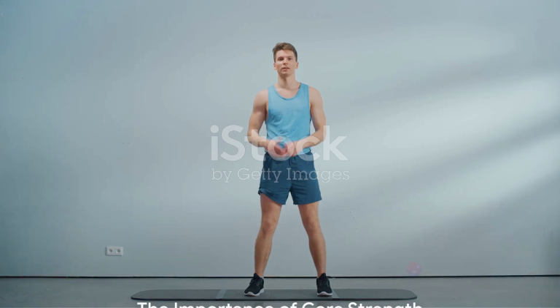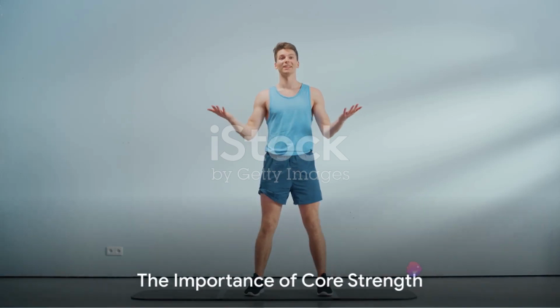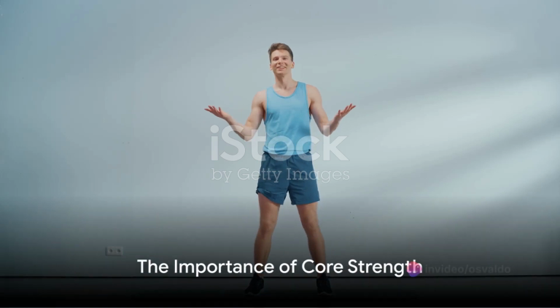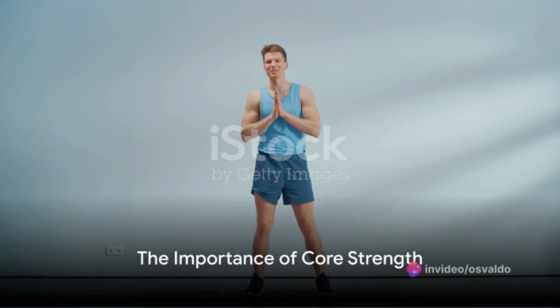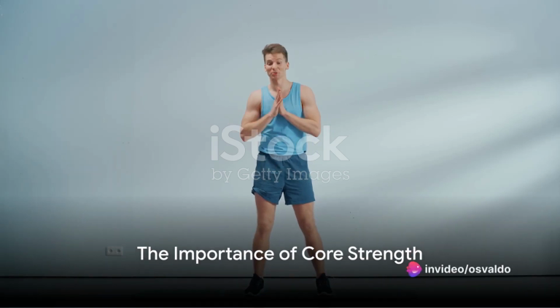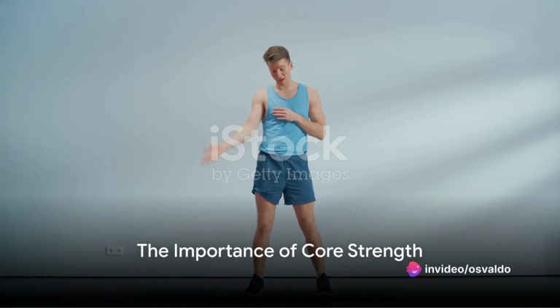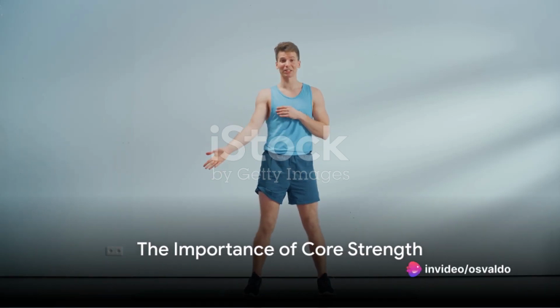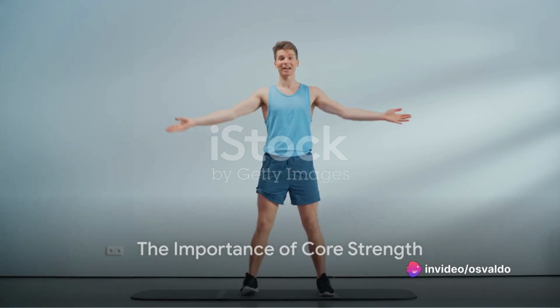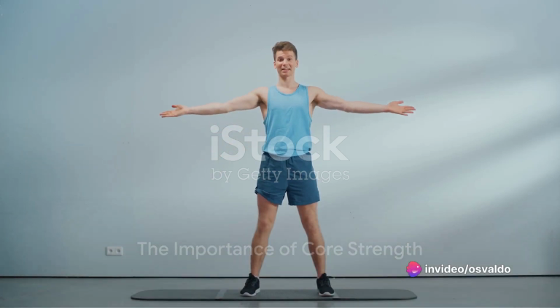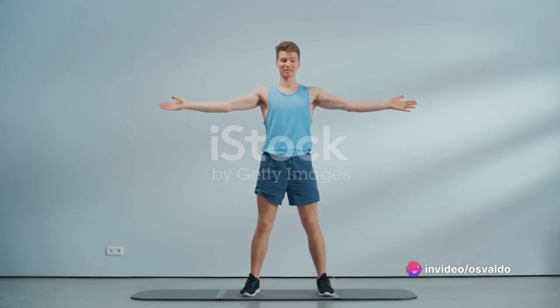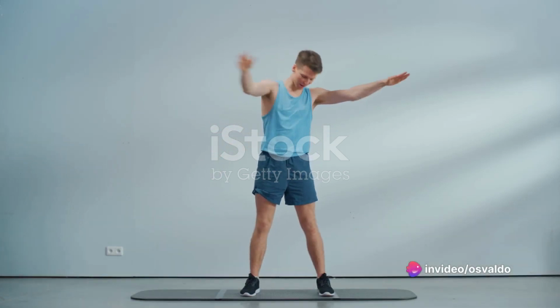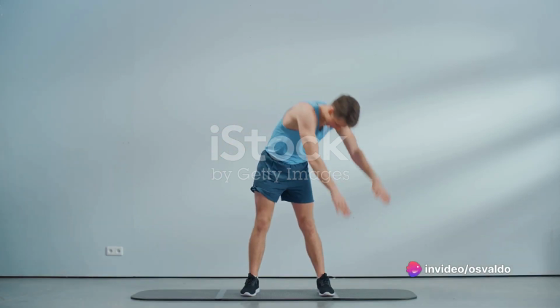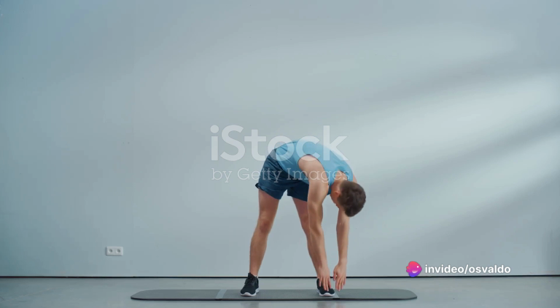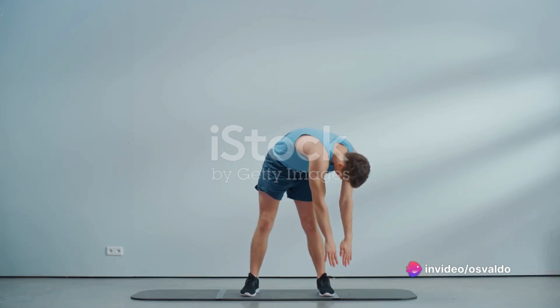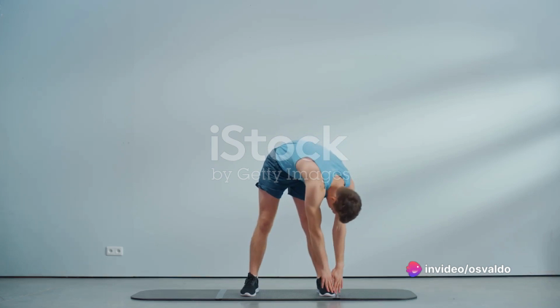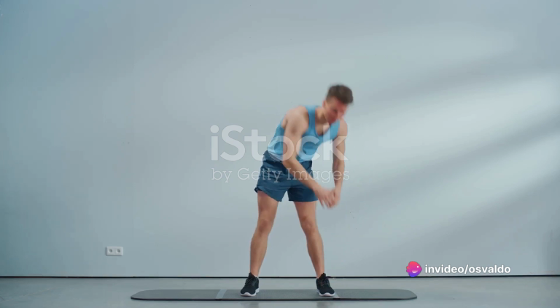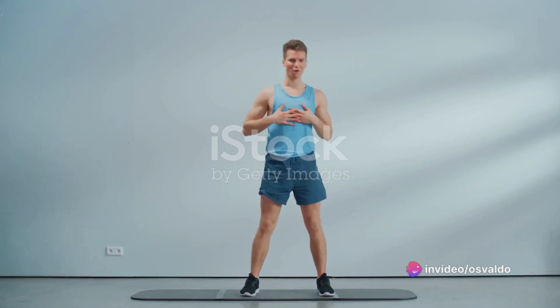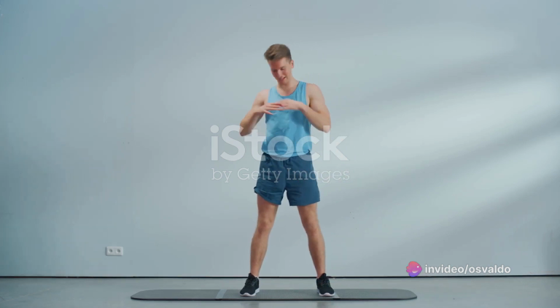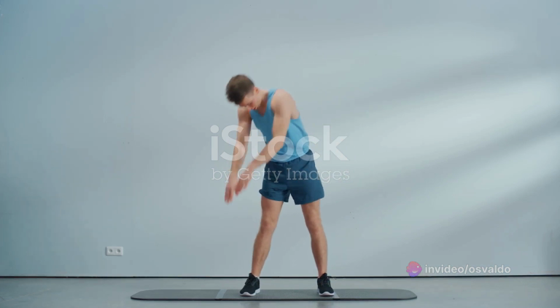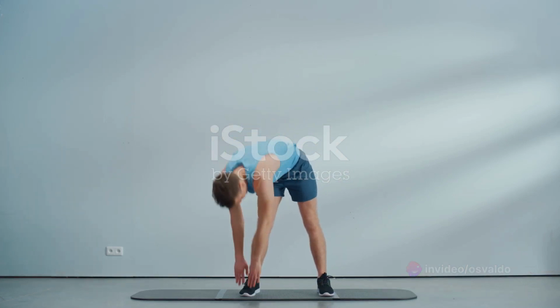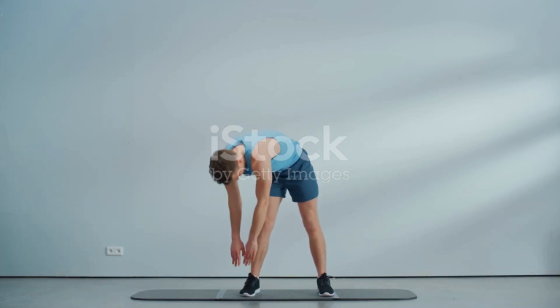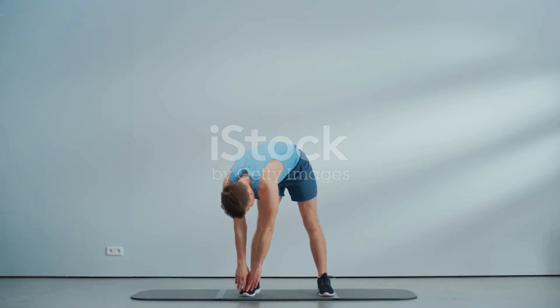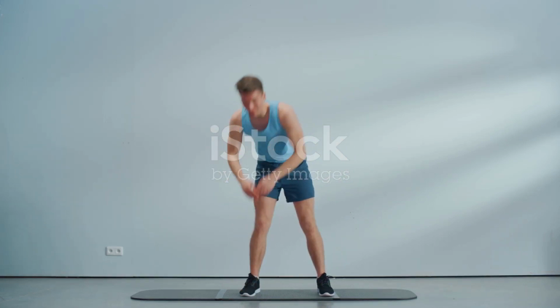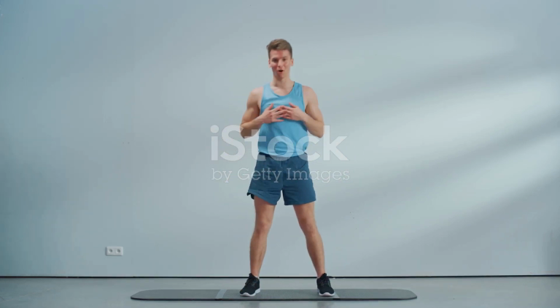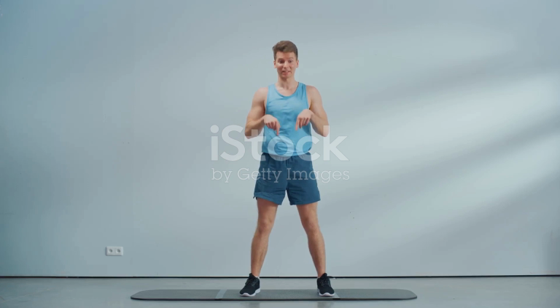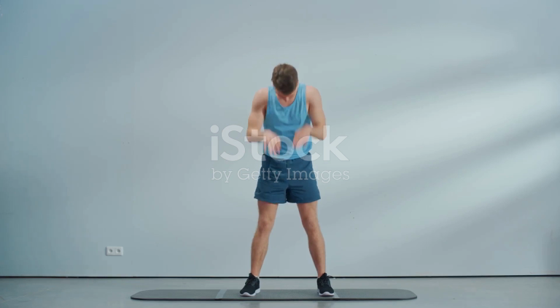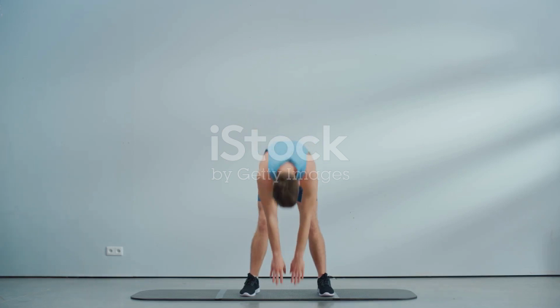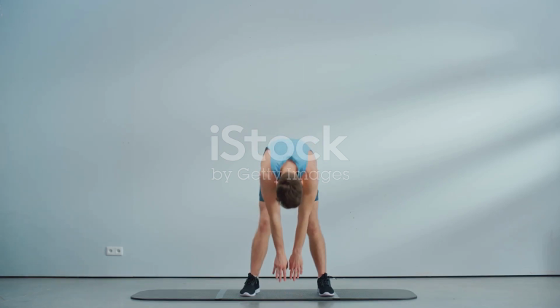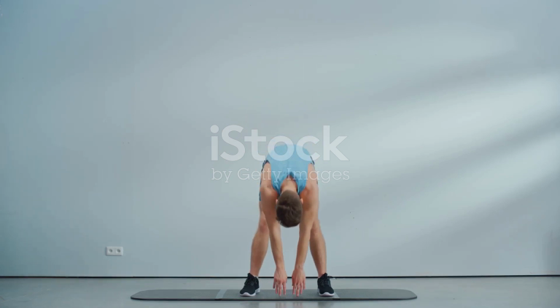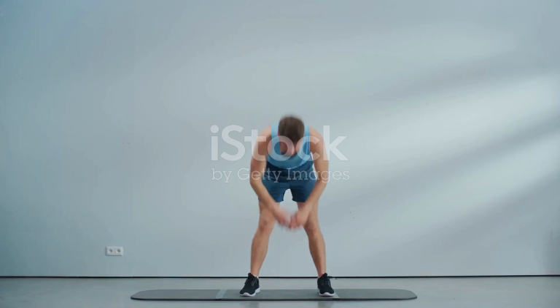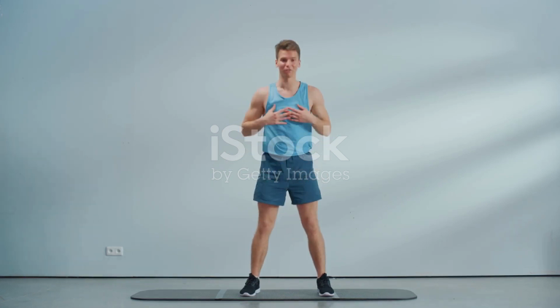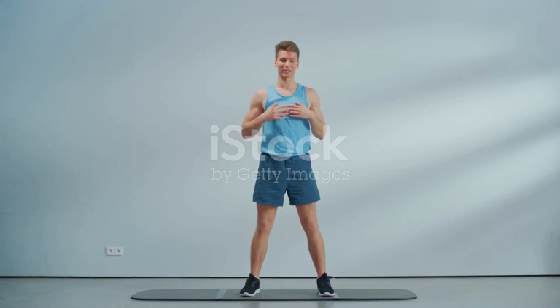Ever wondered why core strength is so vital to your fitness journey? The importance of a strong core extends far beyond the gym. It's the epicenter of your physical universe, the powerhouse that fuels every move you make, from picking up your toddler to swinging a golf club.